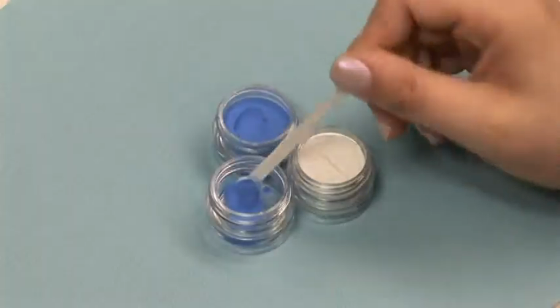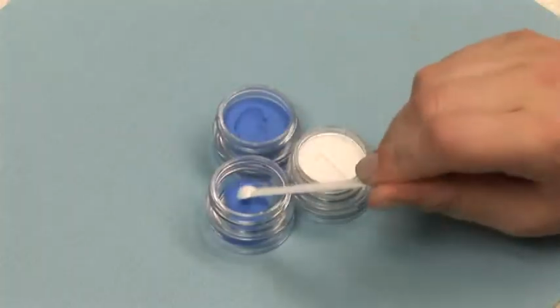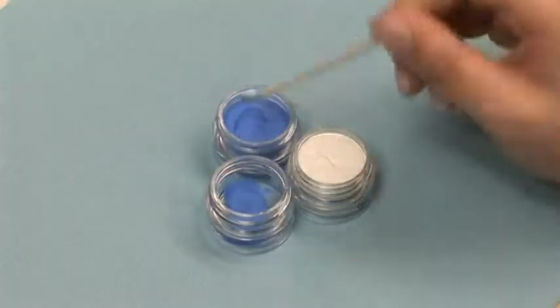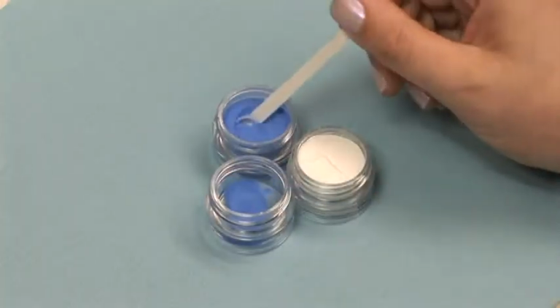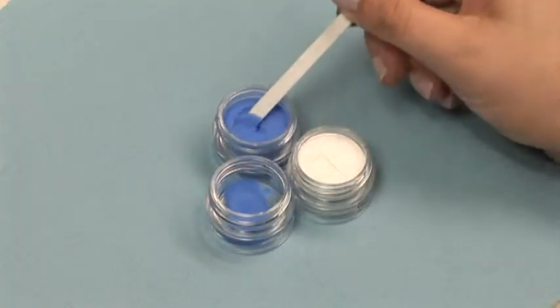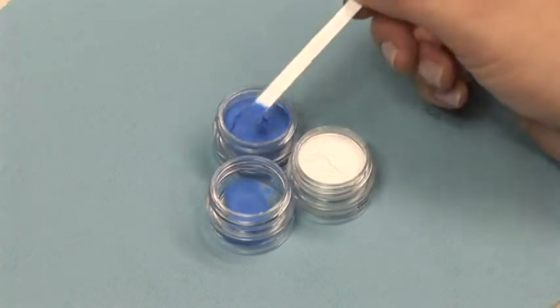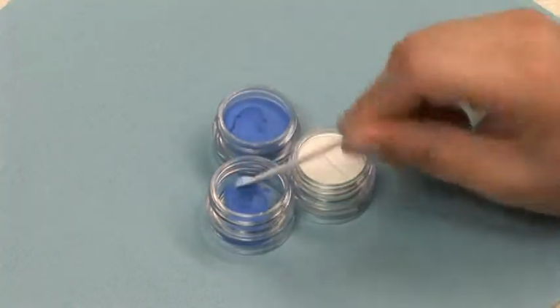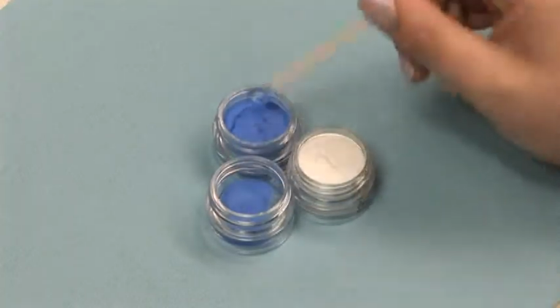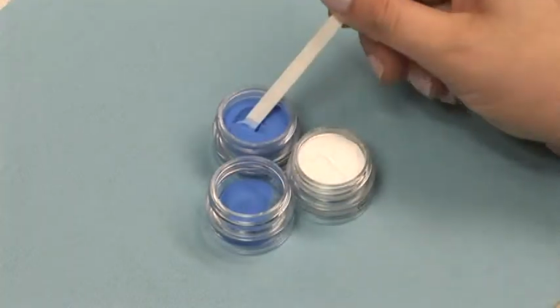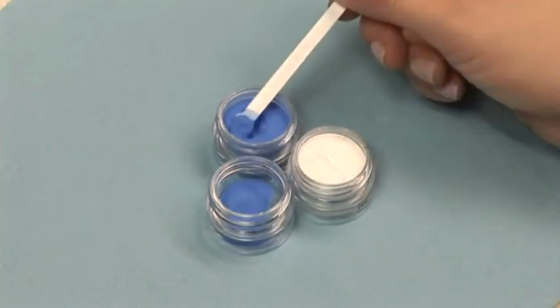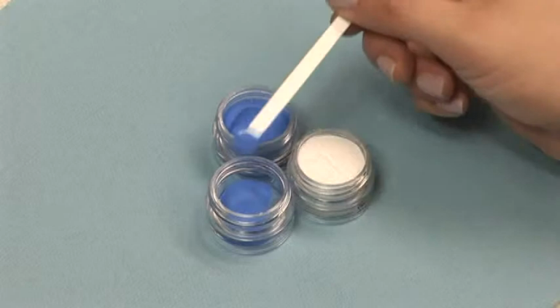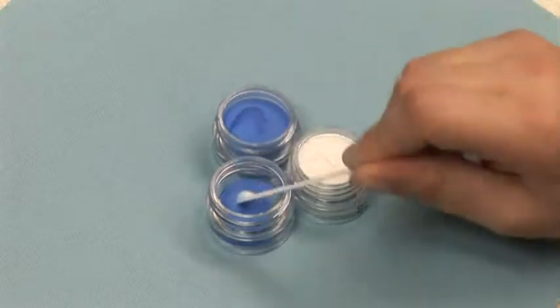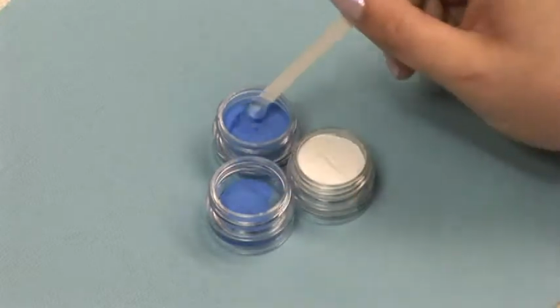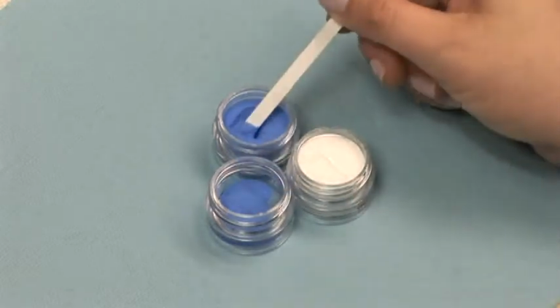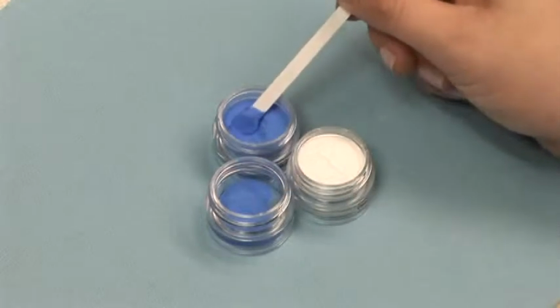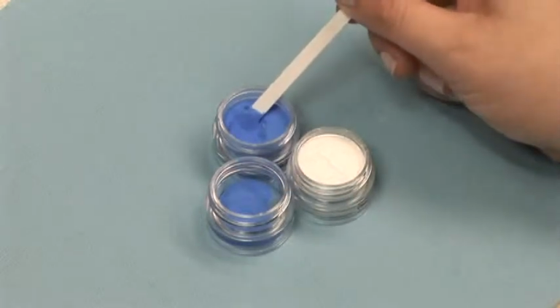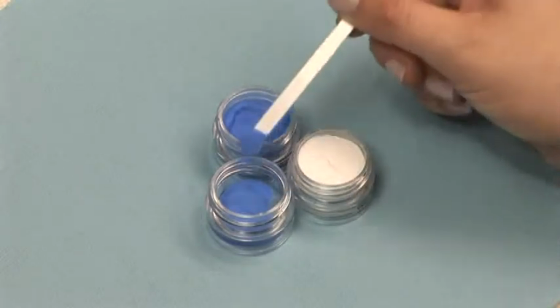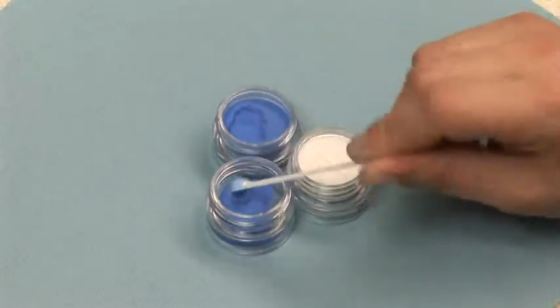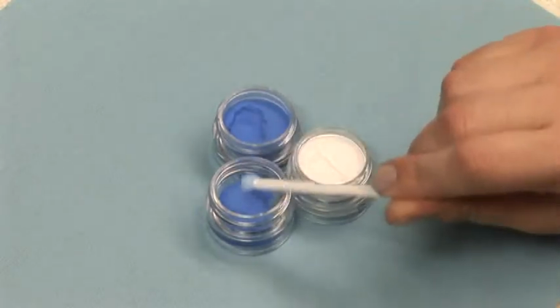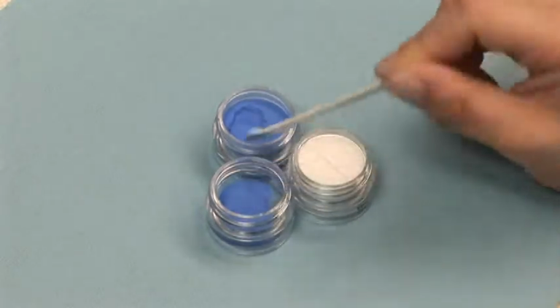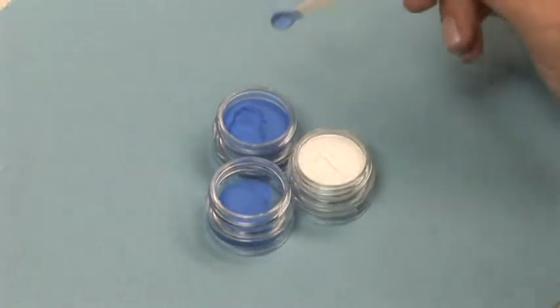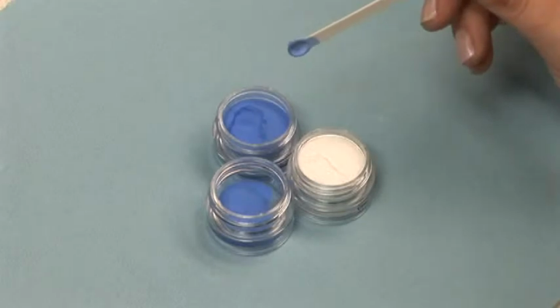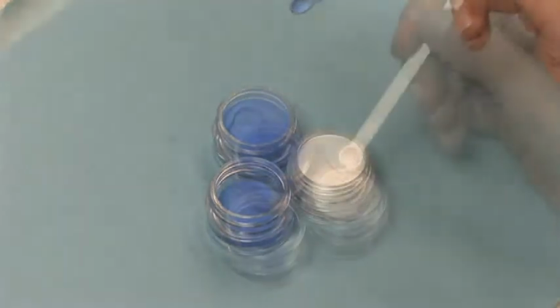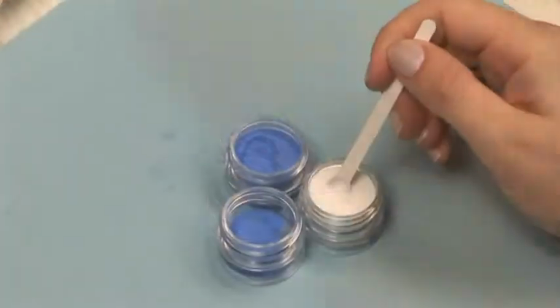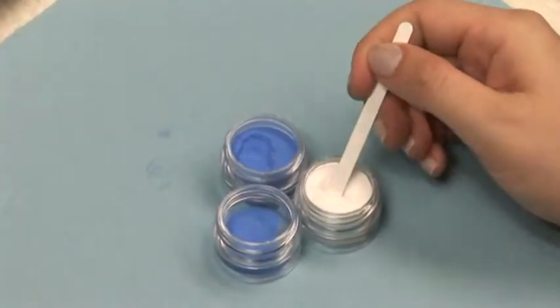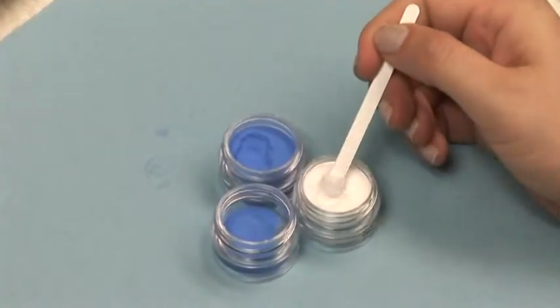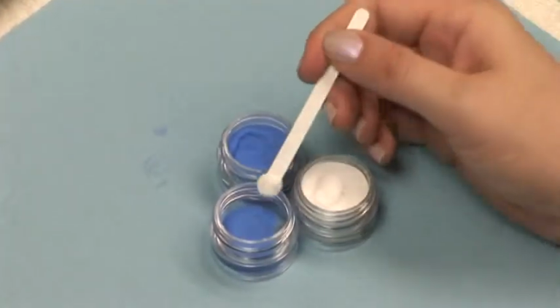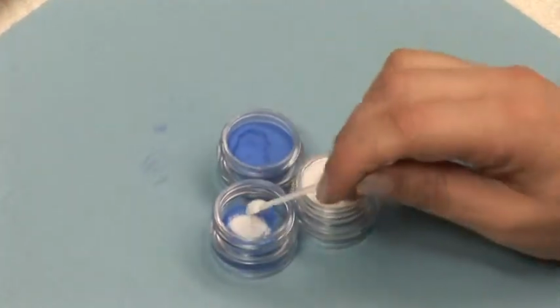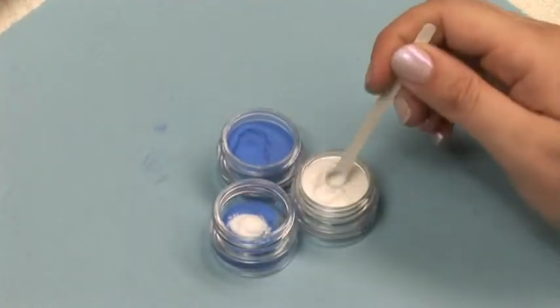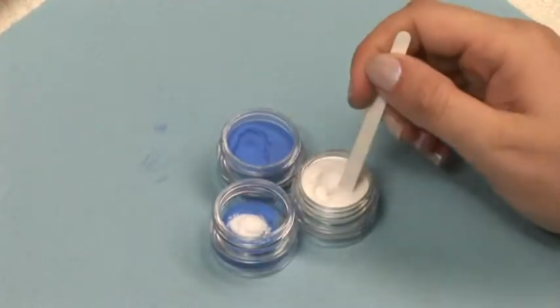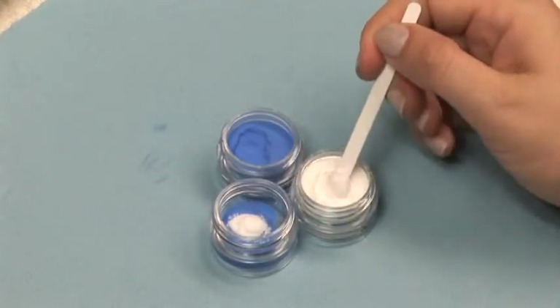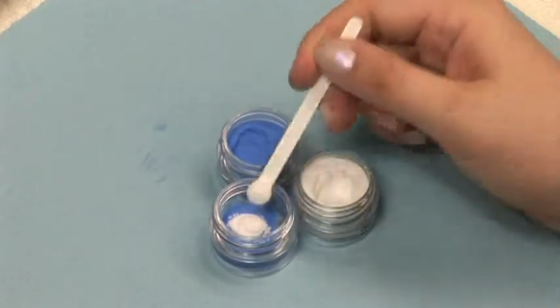Pigment mixing kit demonstration. In an empty container, mix equal parts blue pigment with equal parts of clear acrylic powder. In this demonstration, we are mixing five parts blue pigment to five parts clear acrylic.